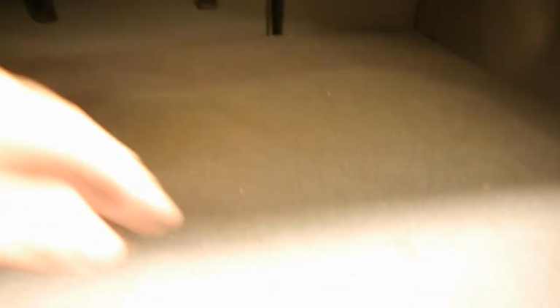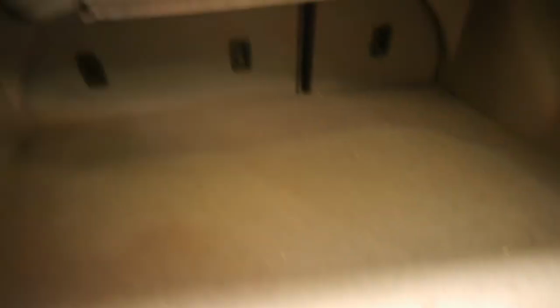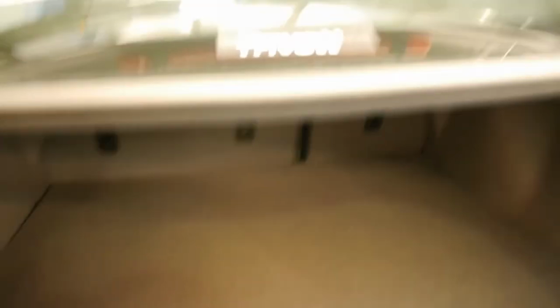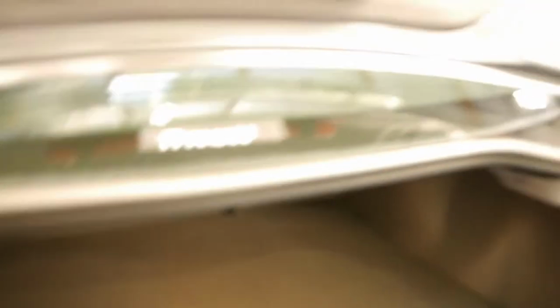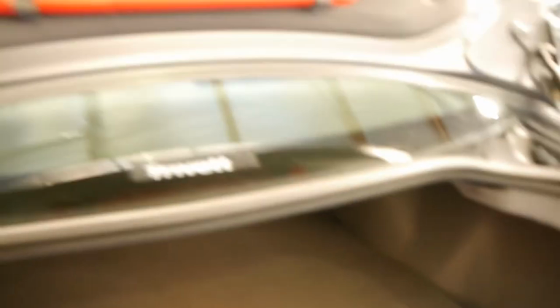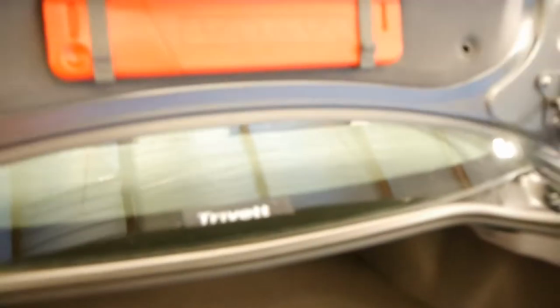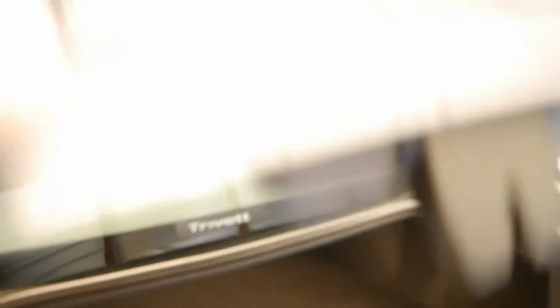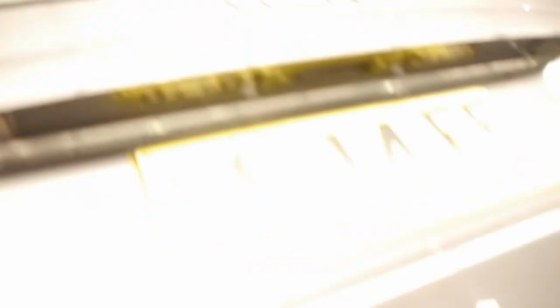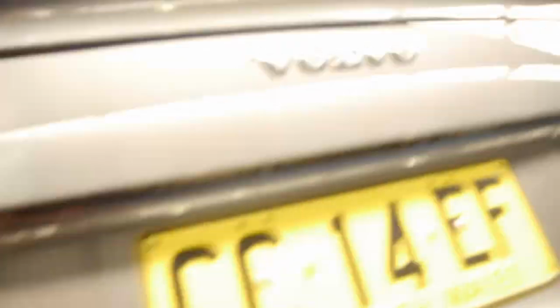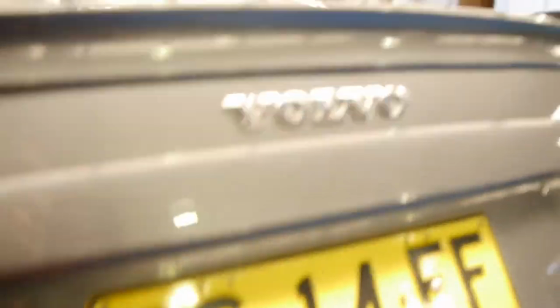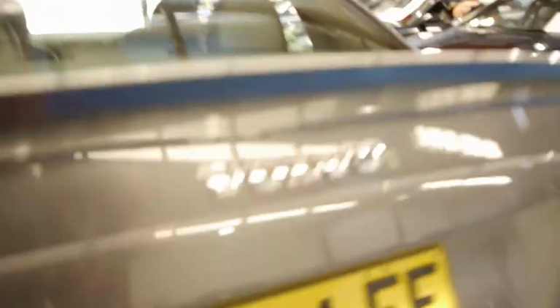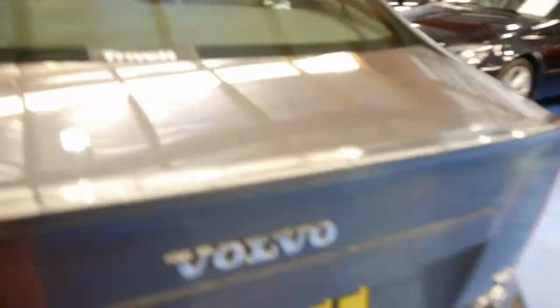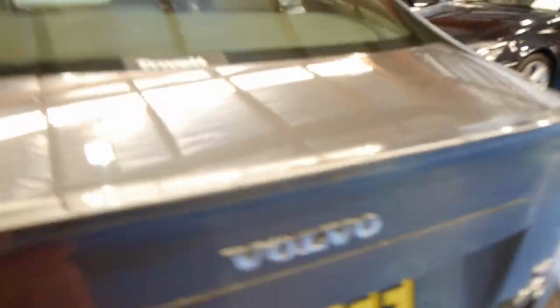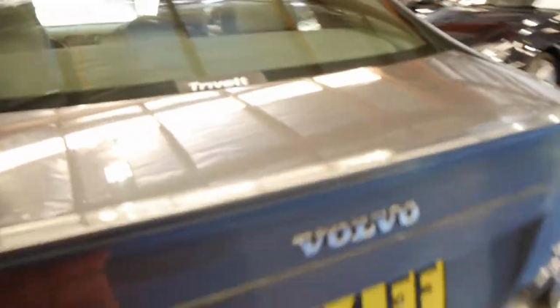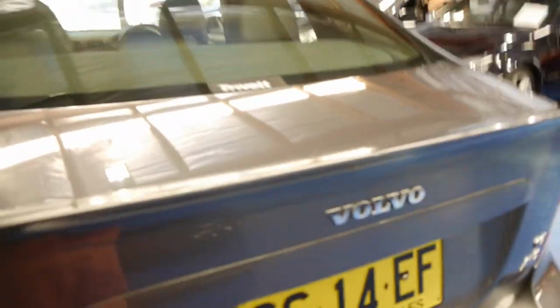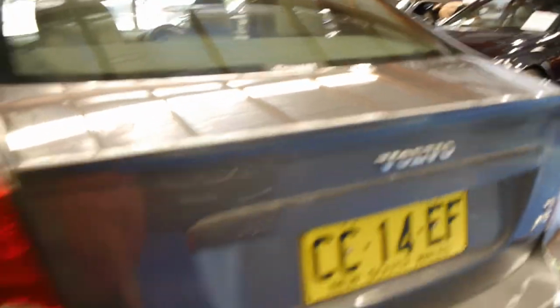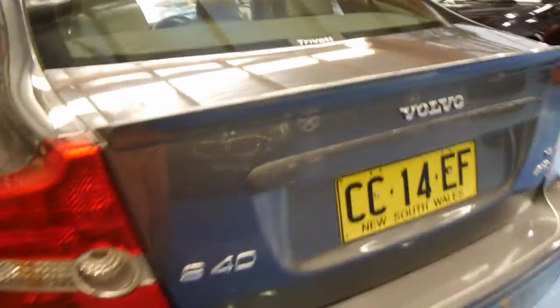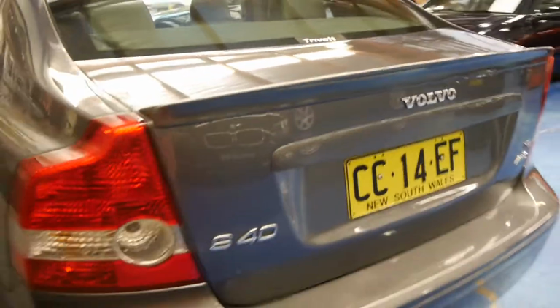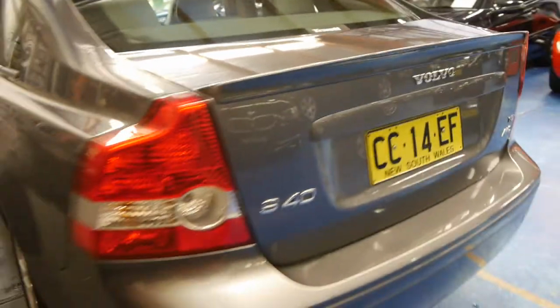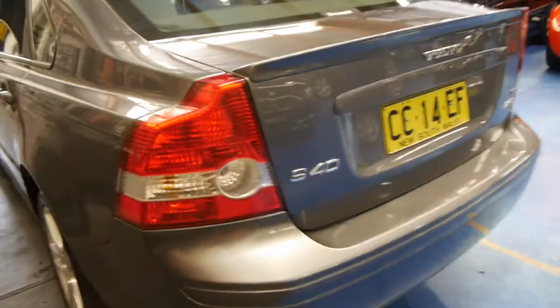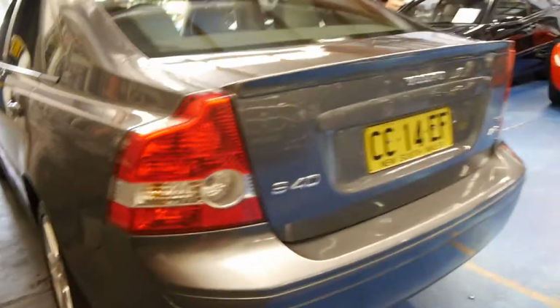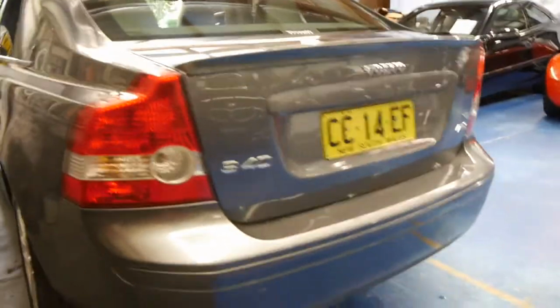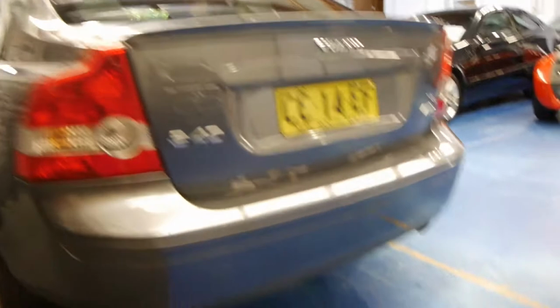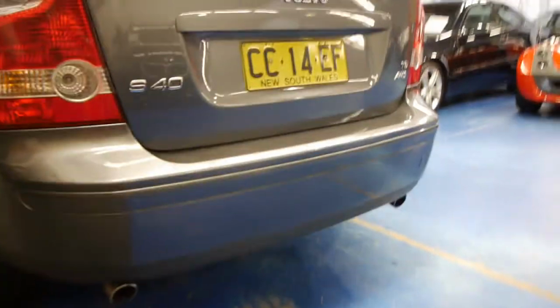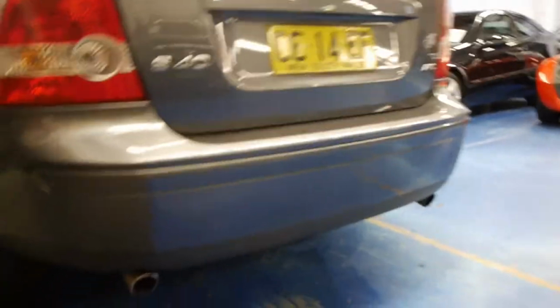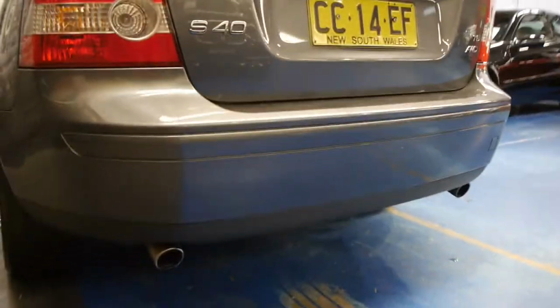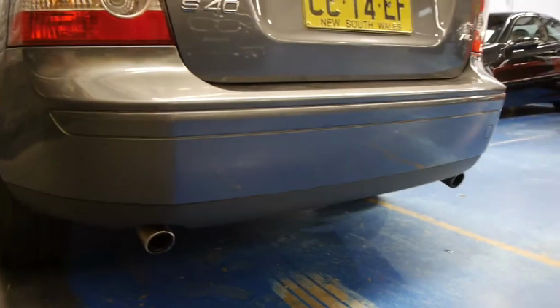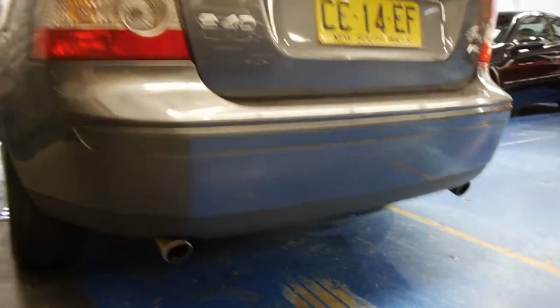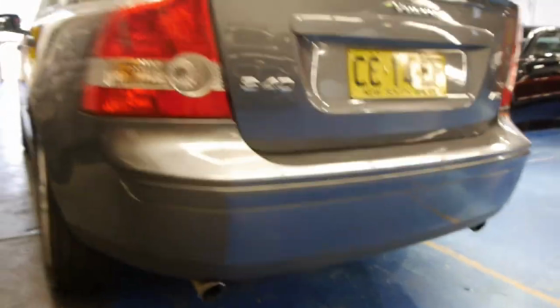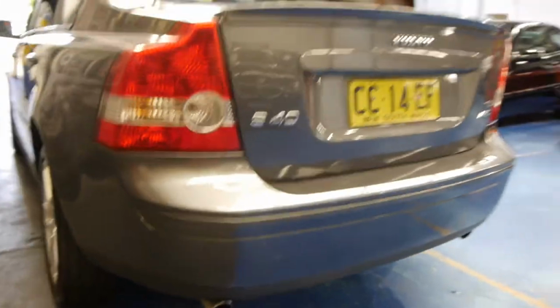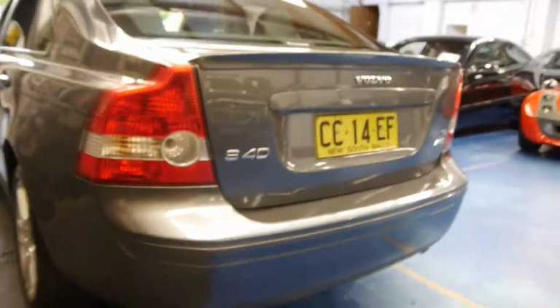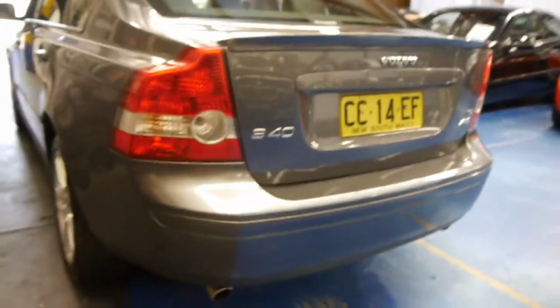There's the spare, which is in very good condition also. The T5 came standard with the twin exhaust at the back, which looks fantastic.